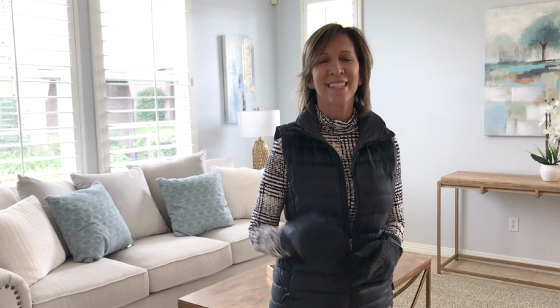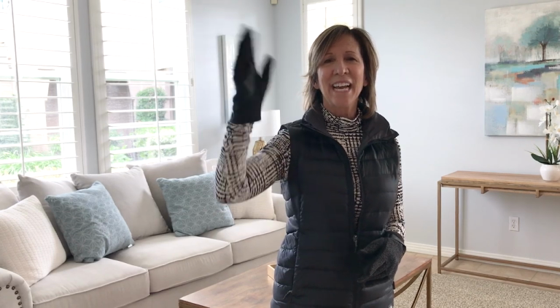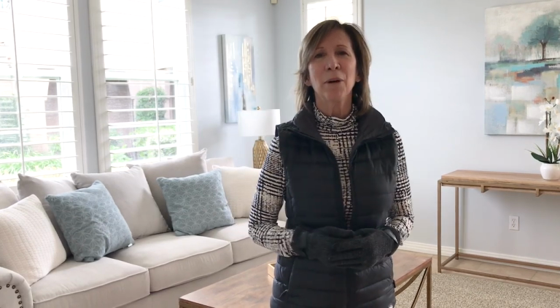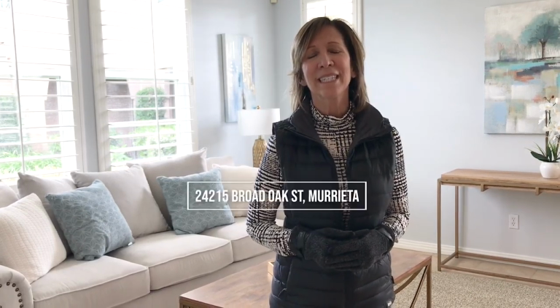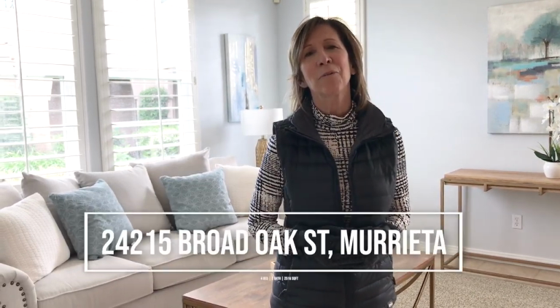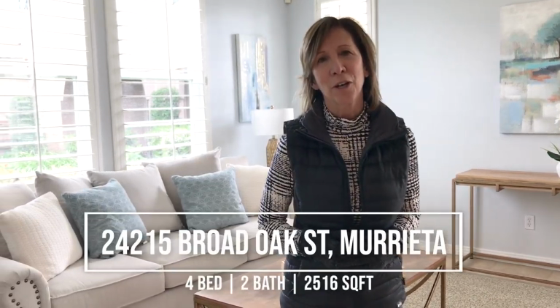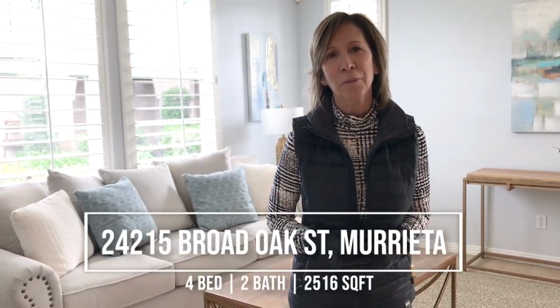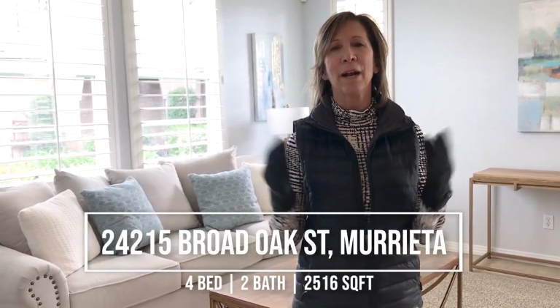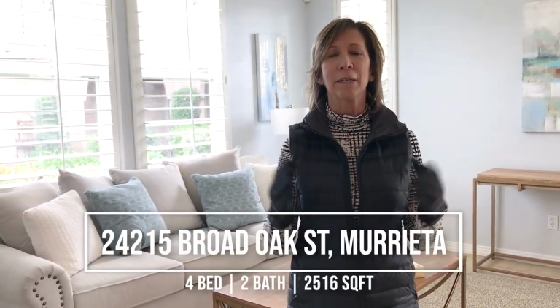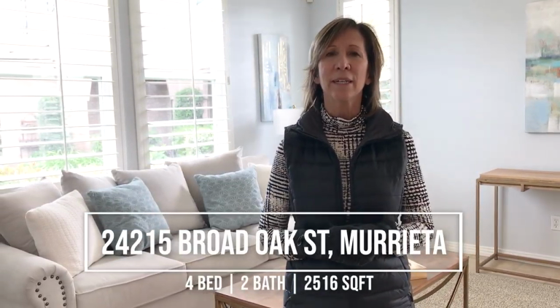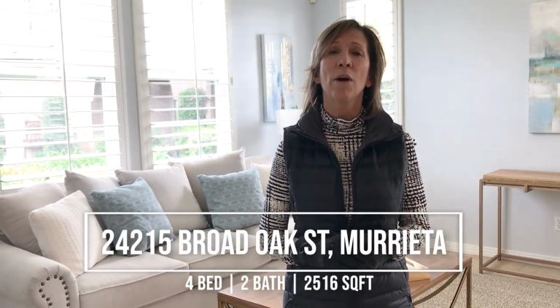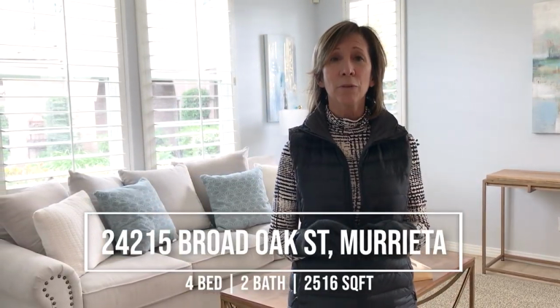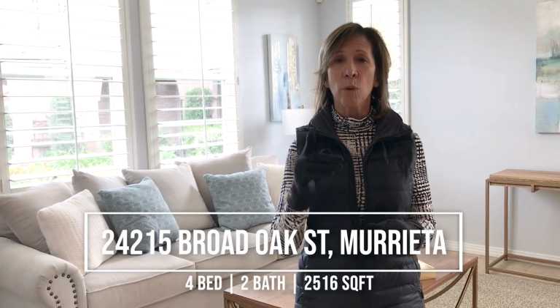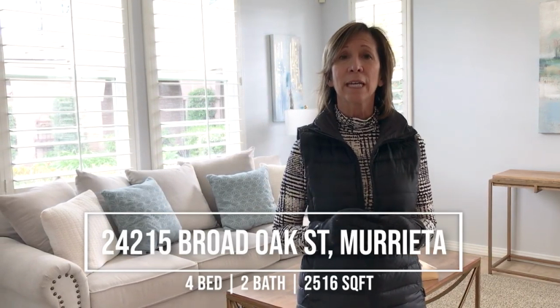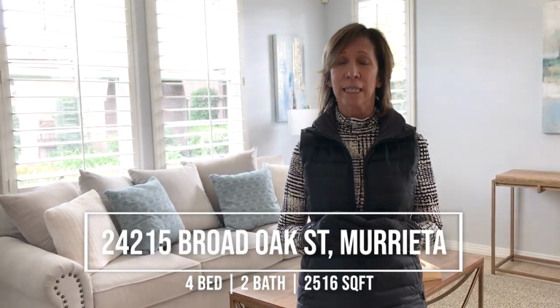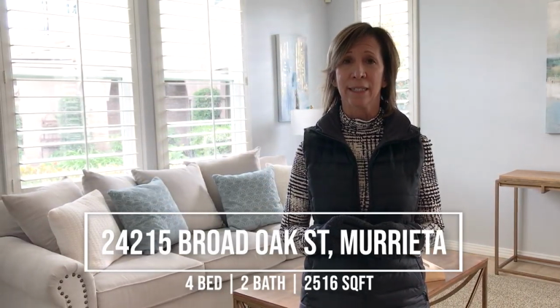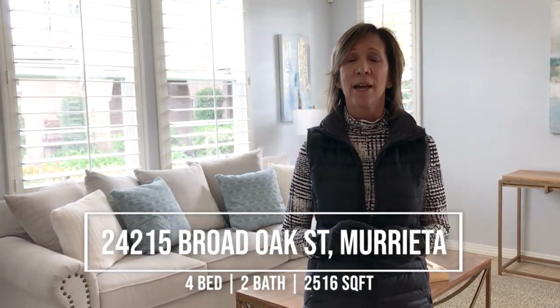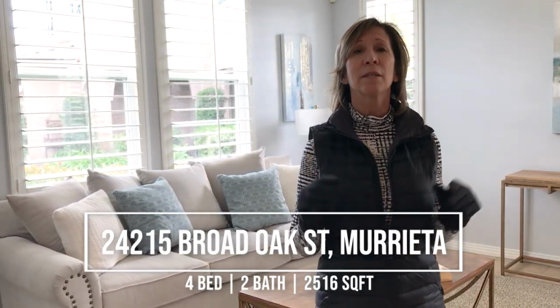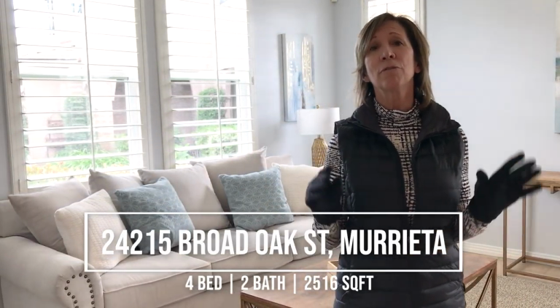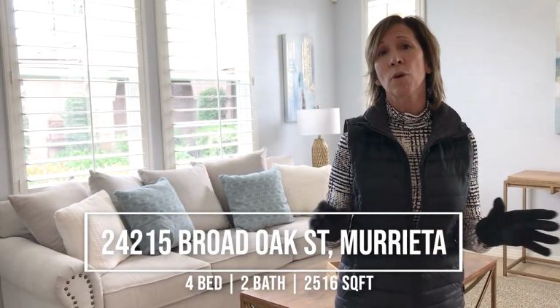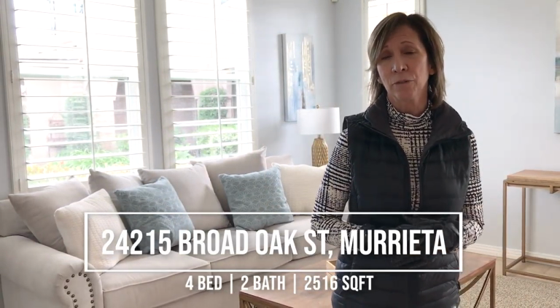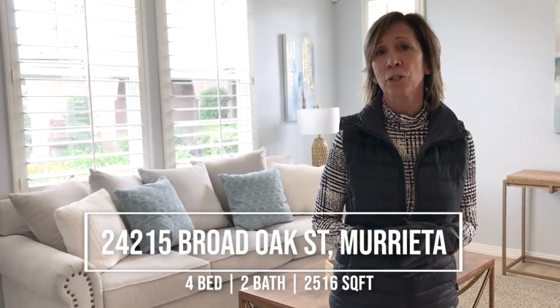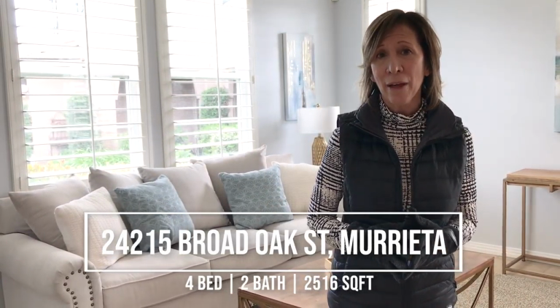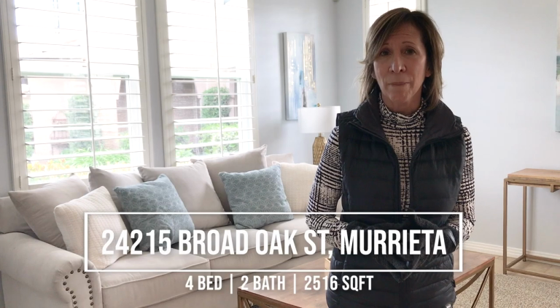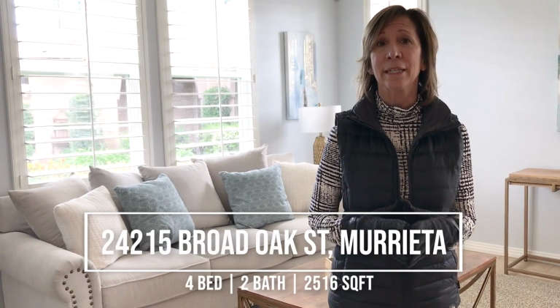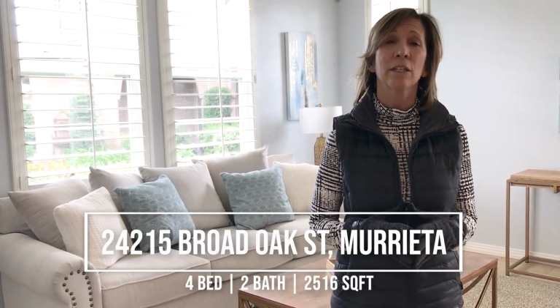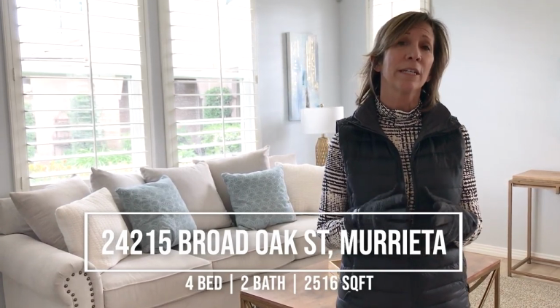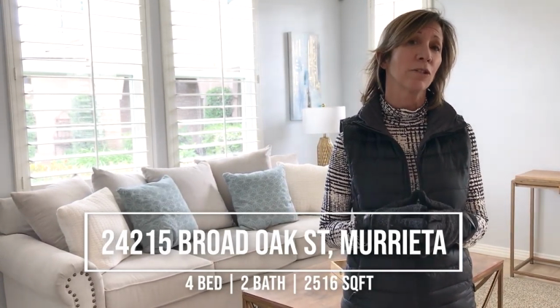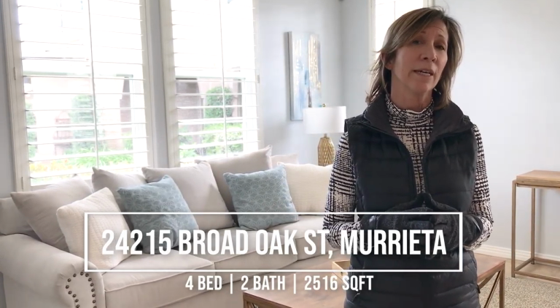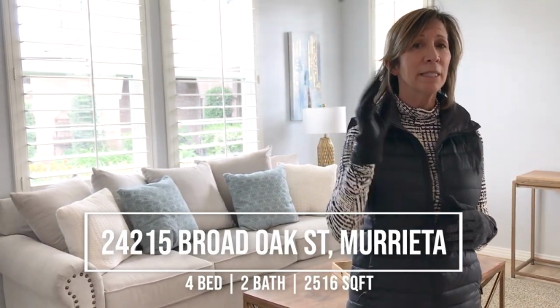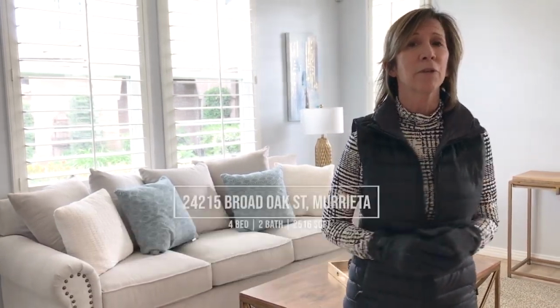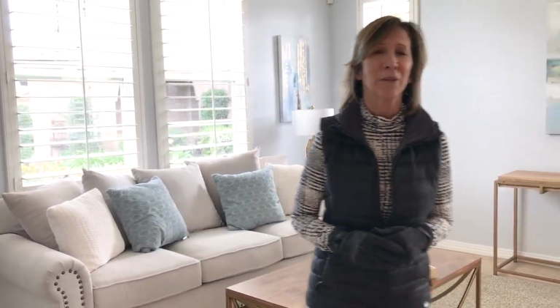Hey everyone, it's Liz over at the Jones Group. Hope you're having a great week. Wanted to showcase one of our latest listings. This is a beautiful four-bedroom, two-bath home in the gated community of Big Tree. Let me take you for a quick tour.